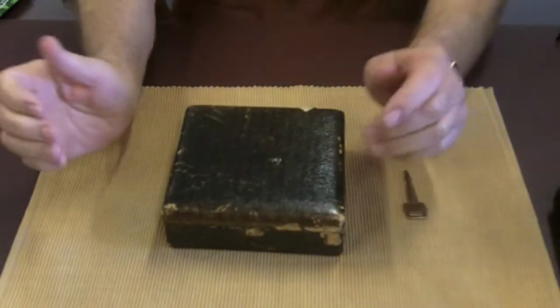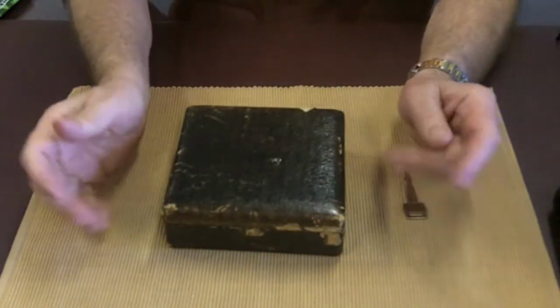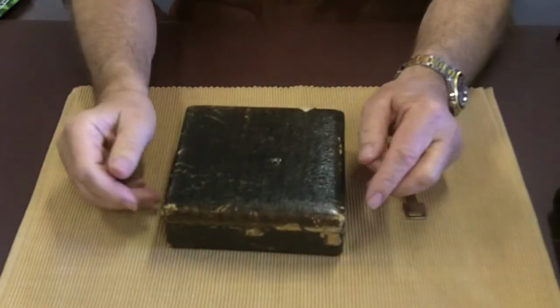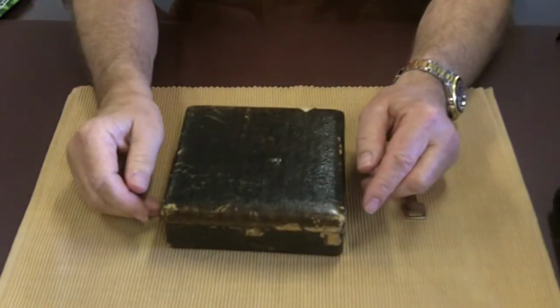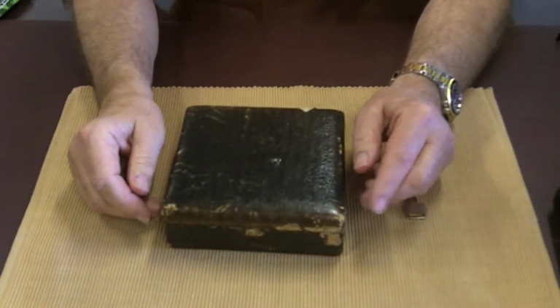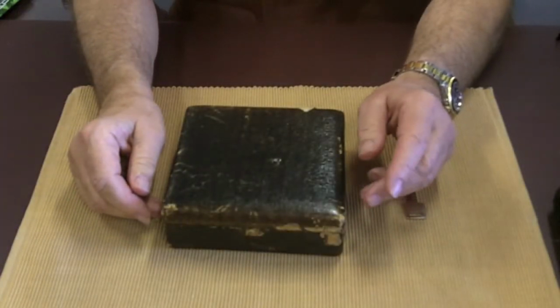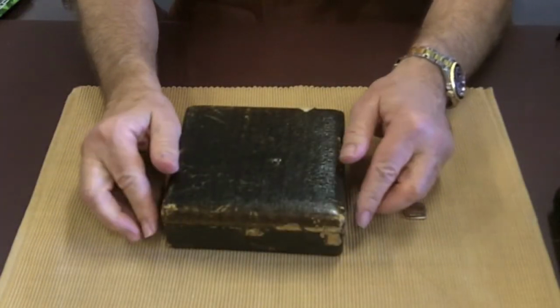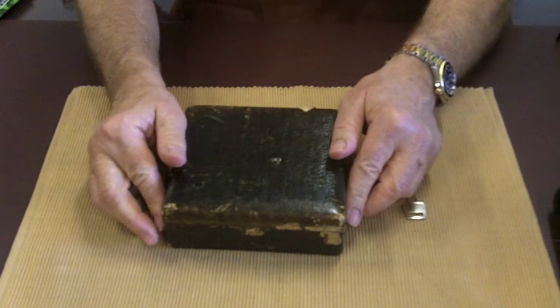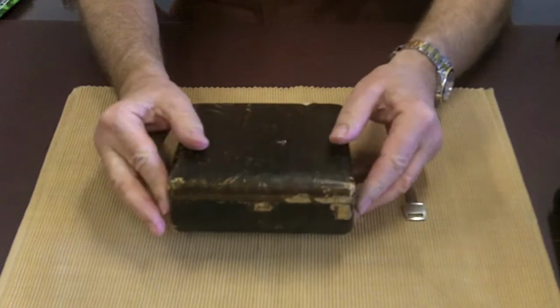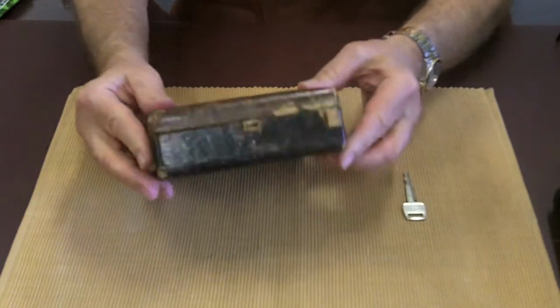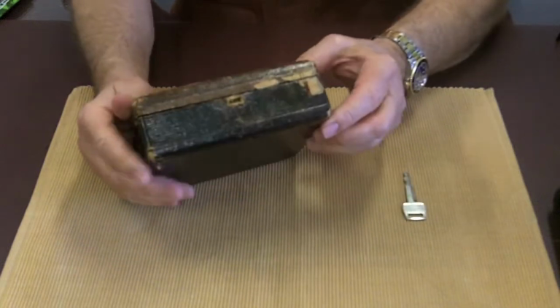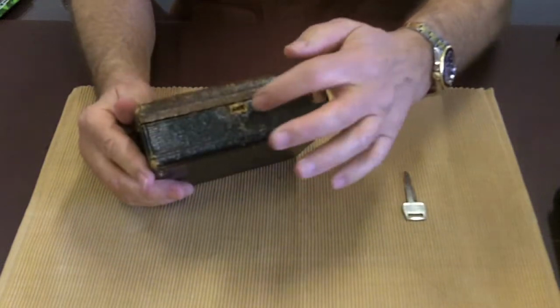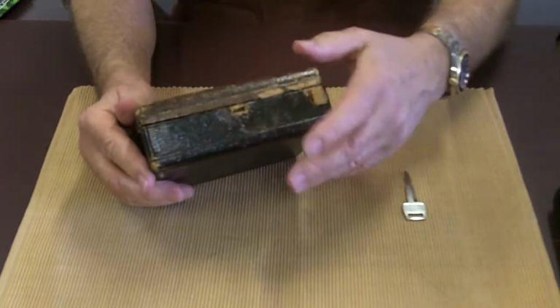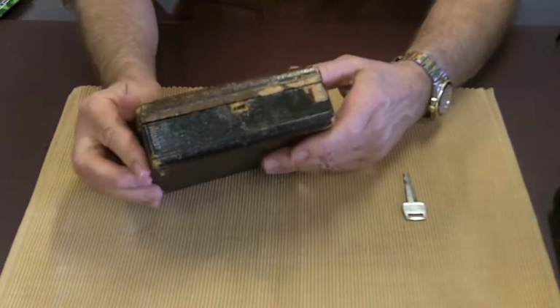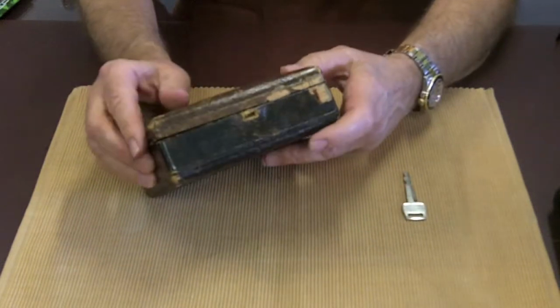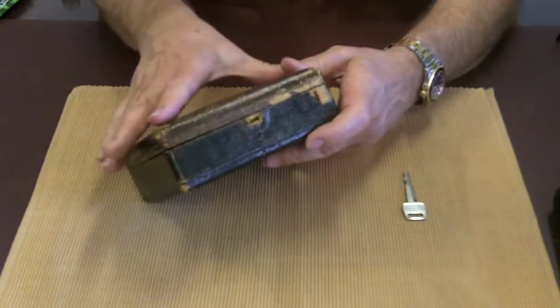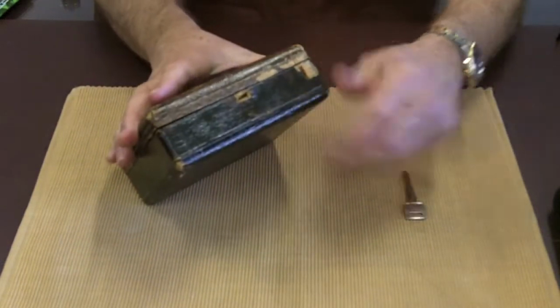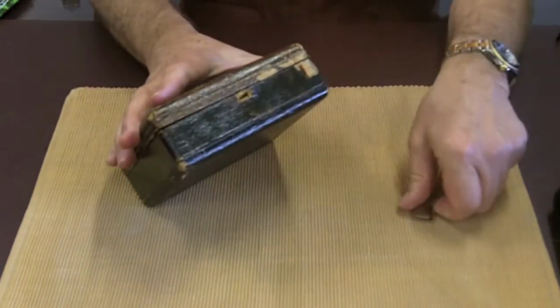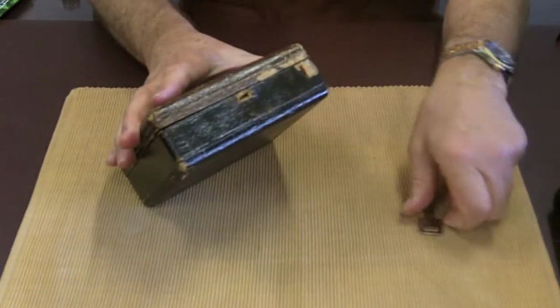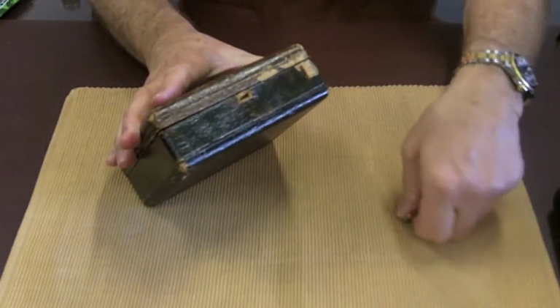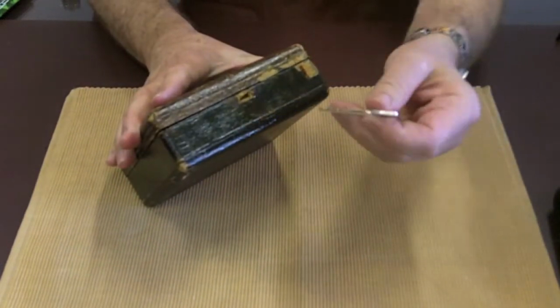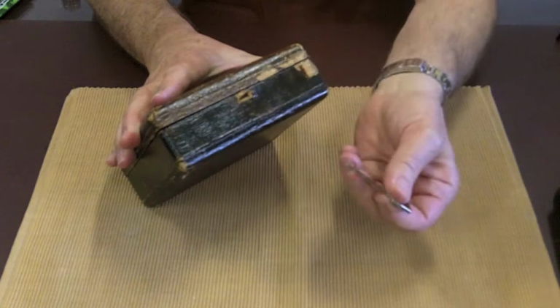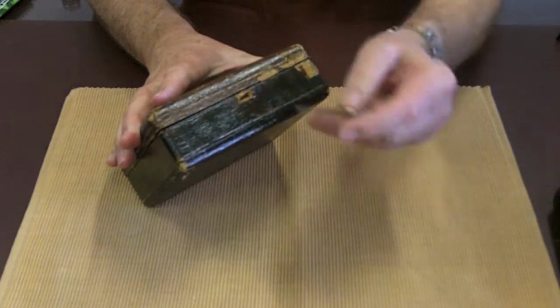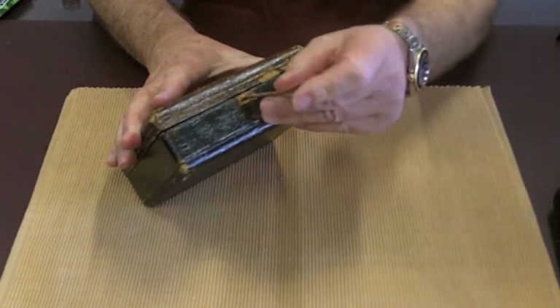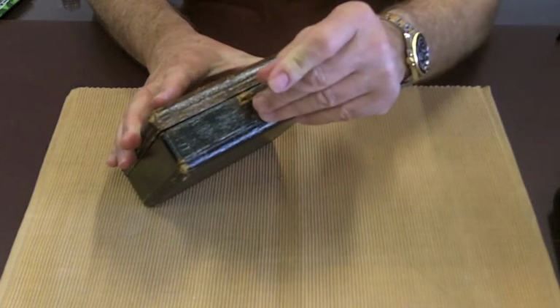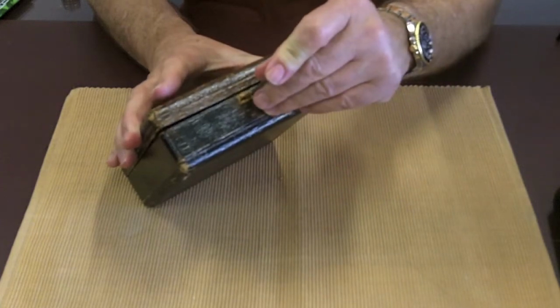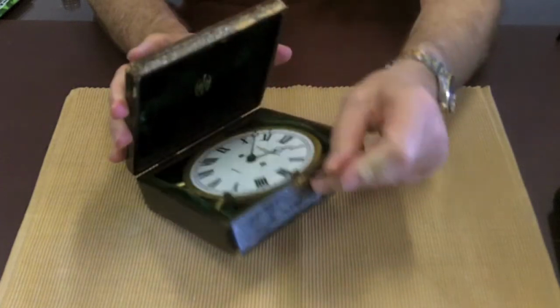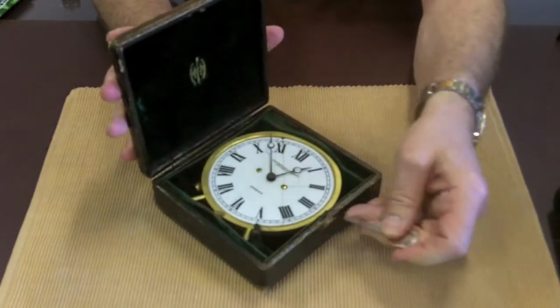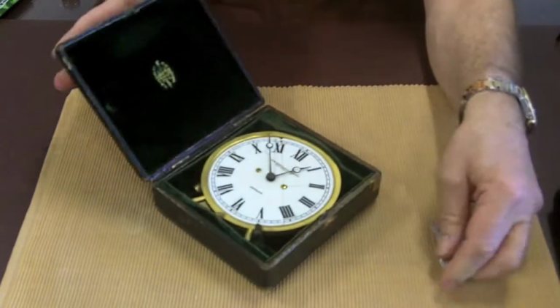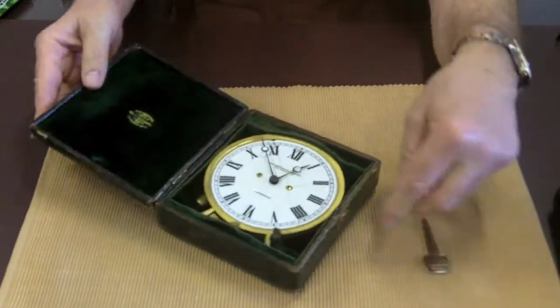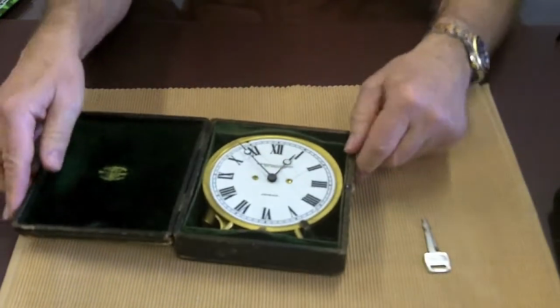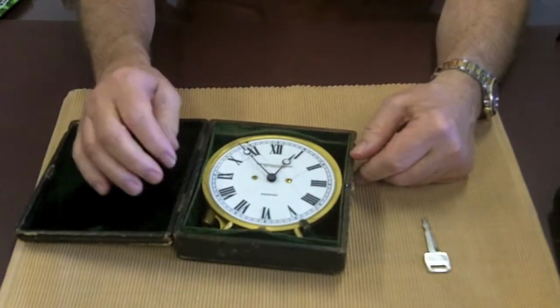It turns out it's not actually a lock at all. There was probably a little button on that hole earlier. It's a type of a detent. If you take any sharp object and push it in there, it'll open up quite easily.